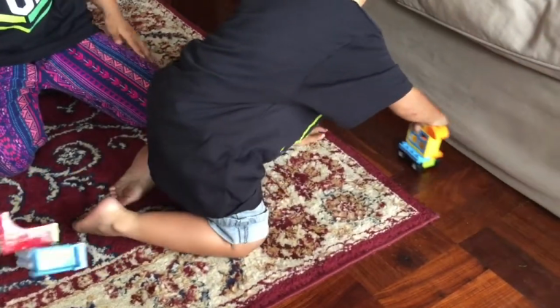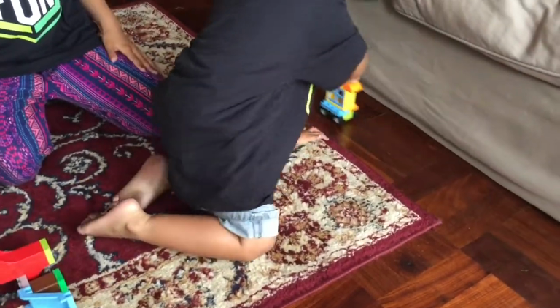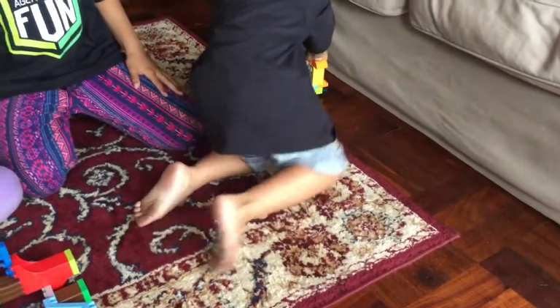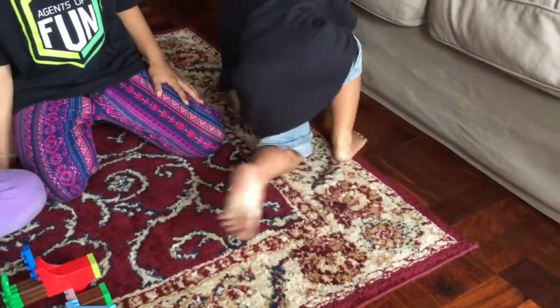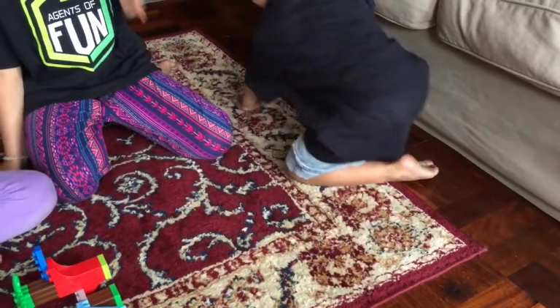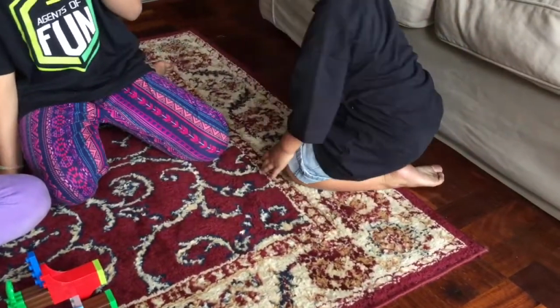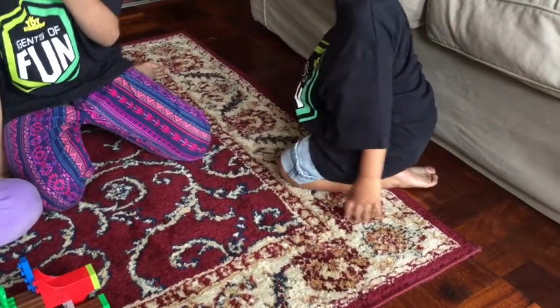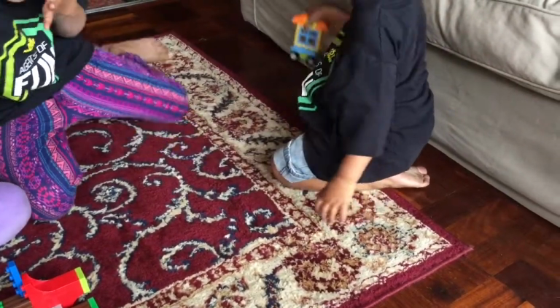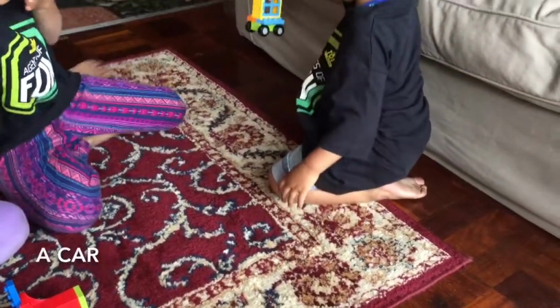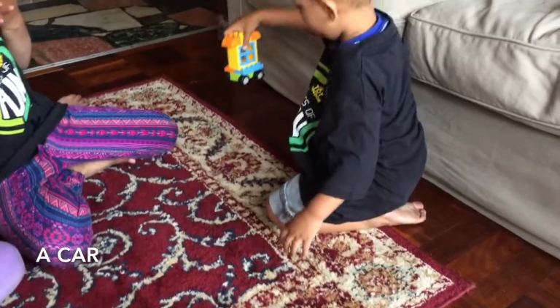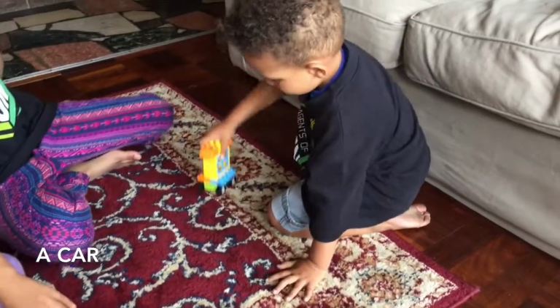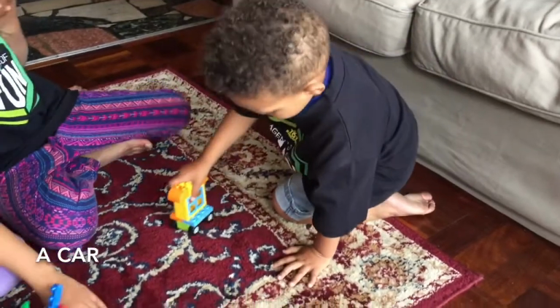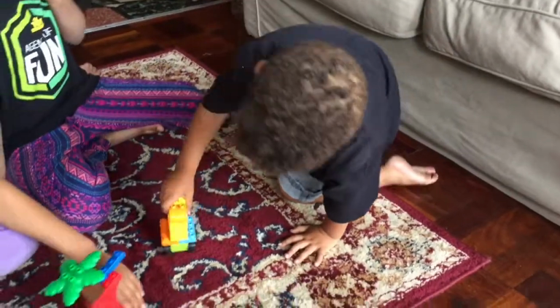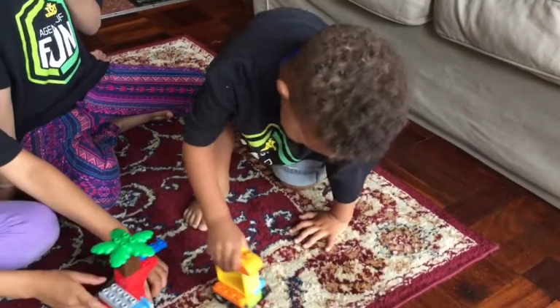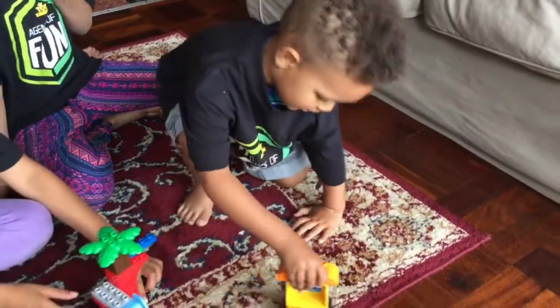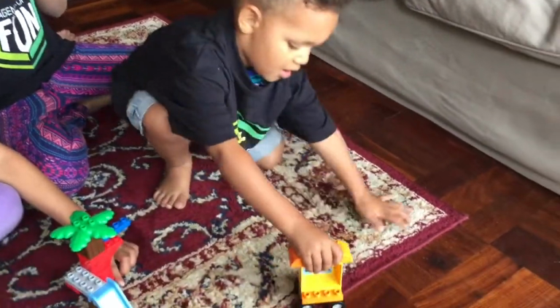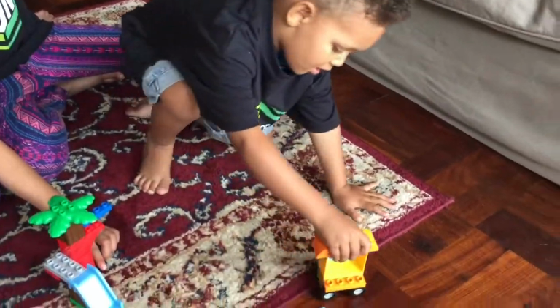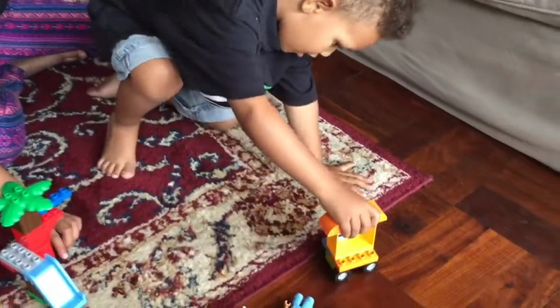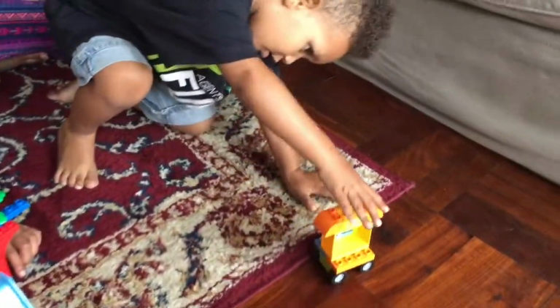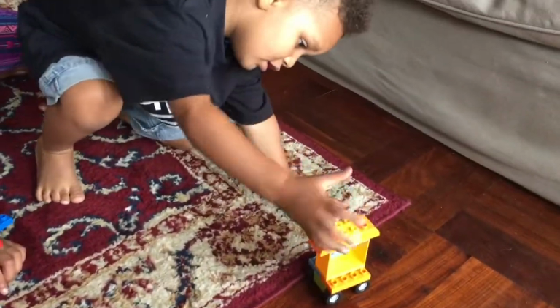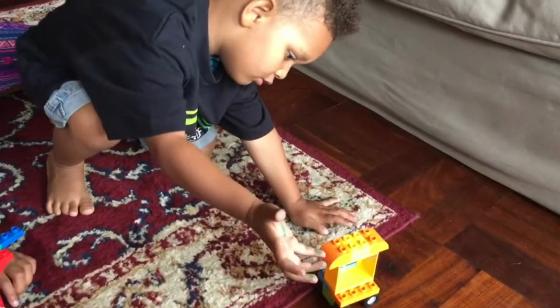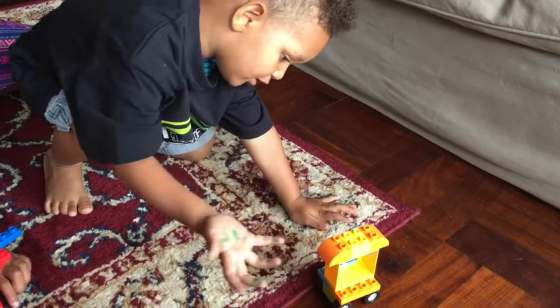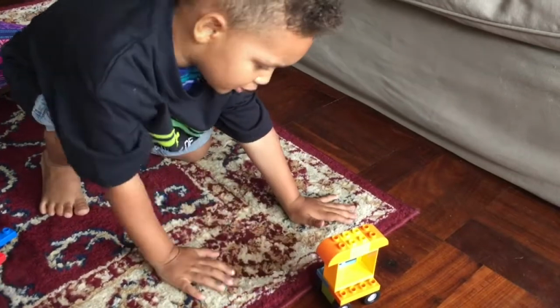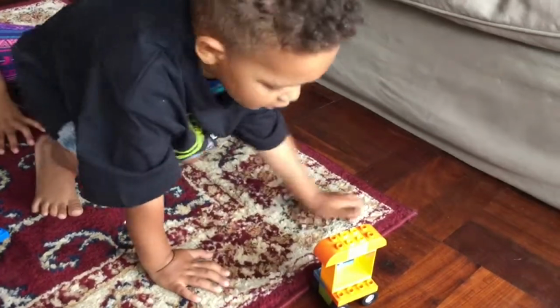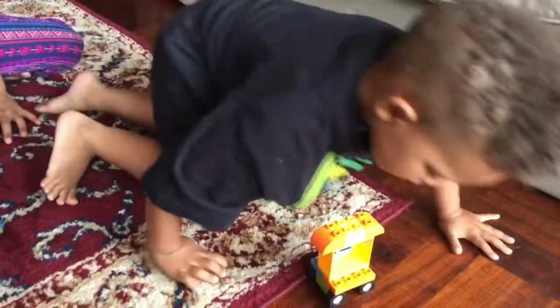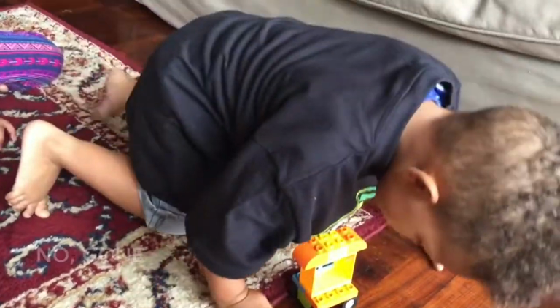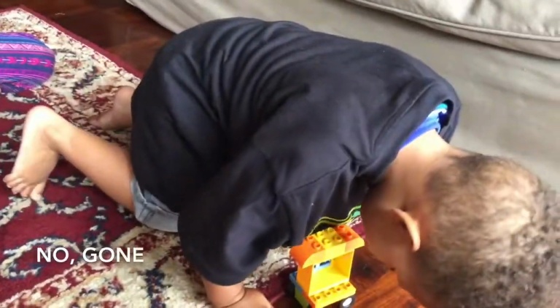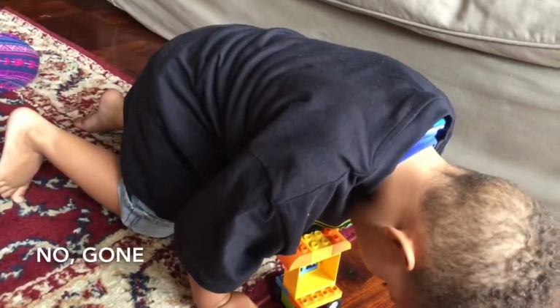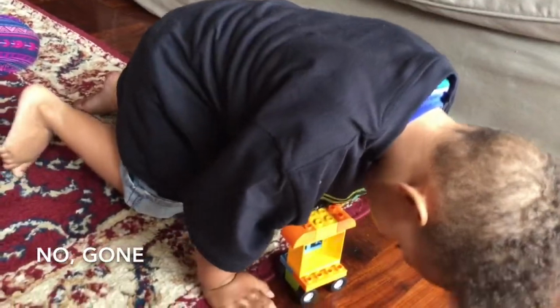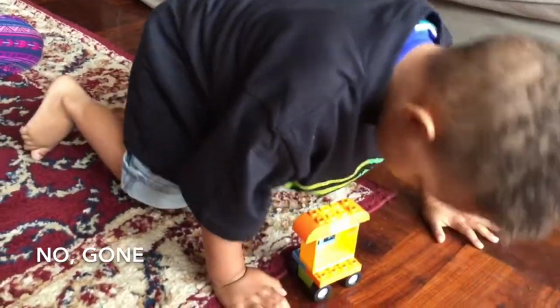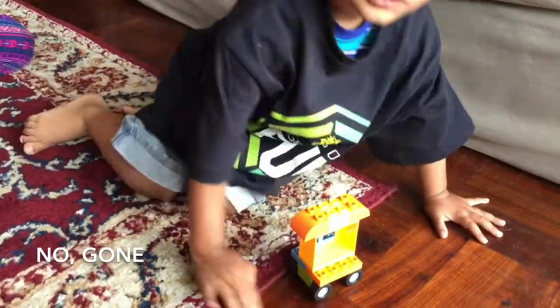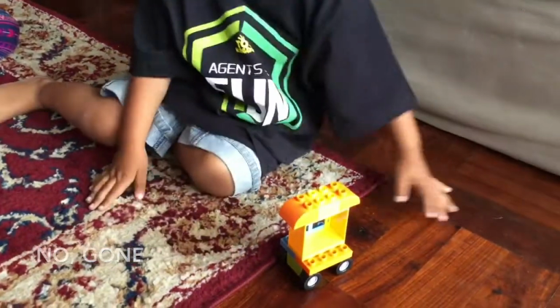What's that, Jude? What is that? Dog. Is it a car? Does it have food on it? No, done. Yes, there's food on there.